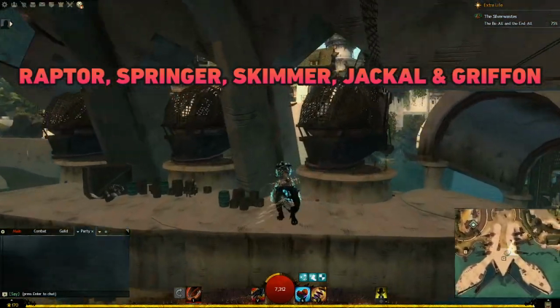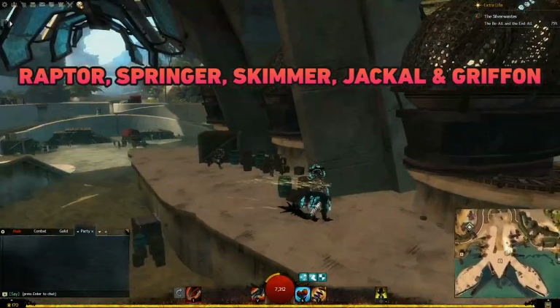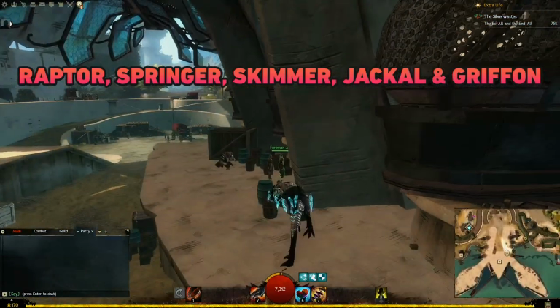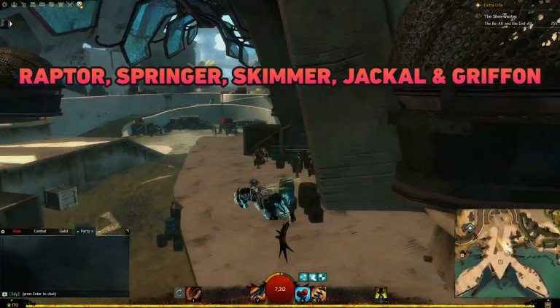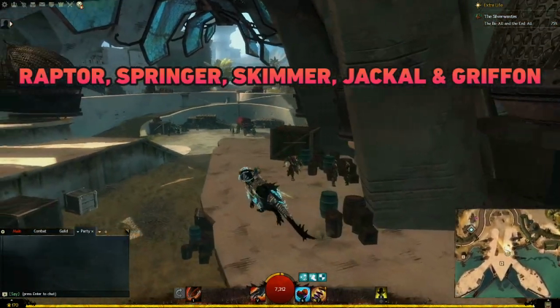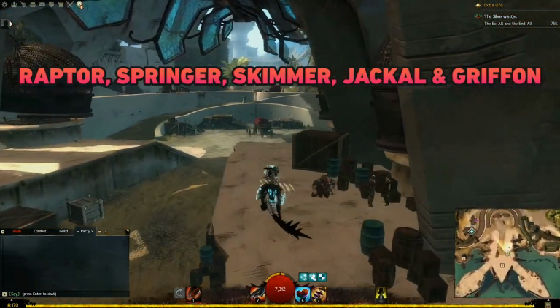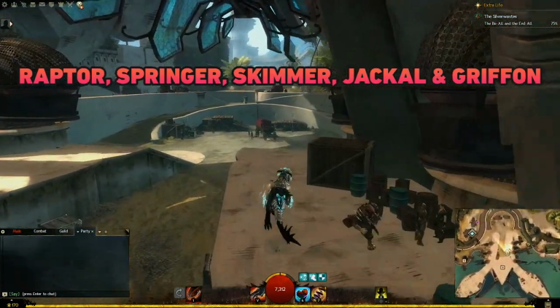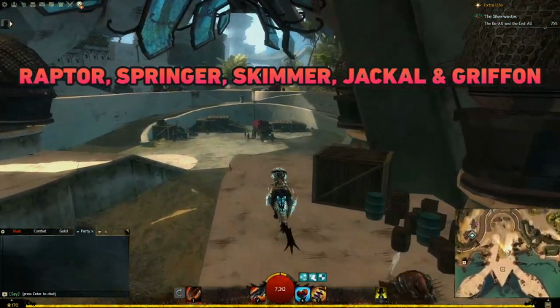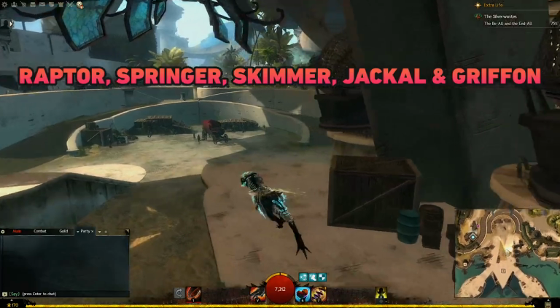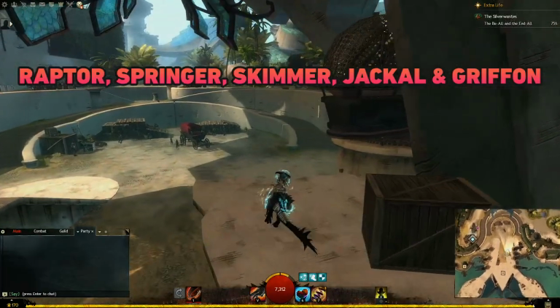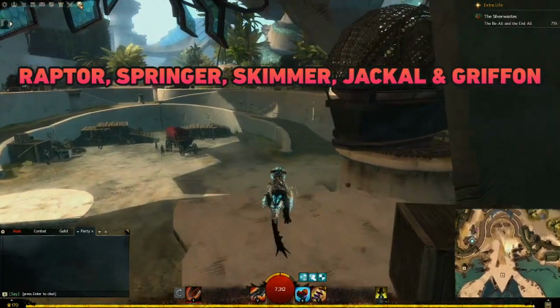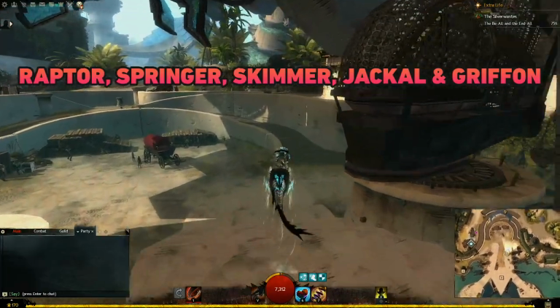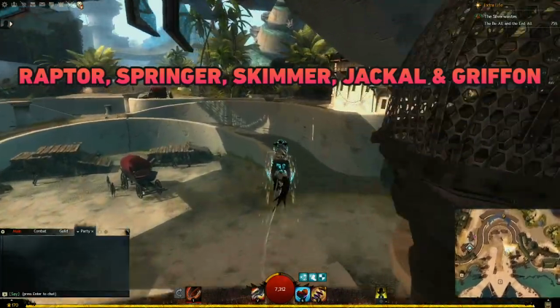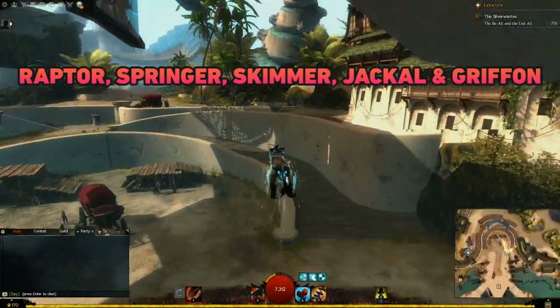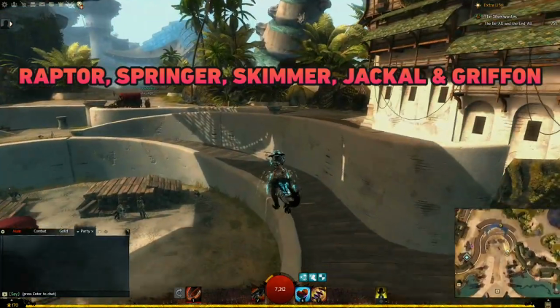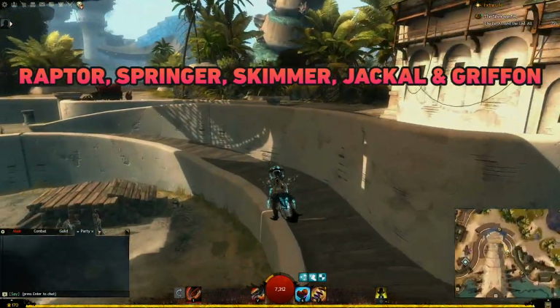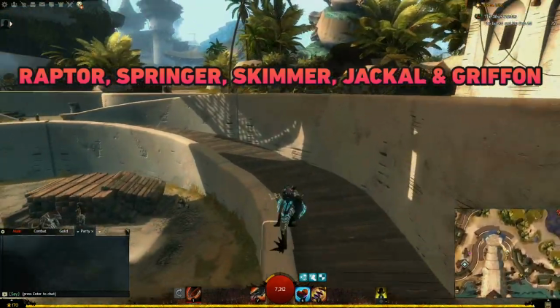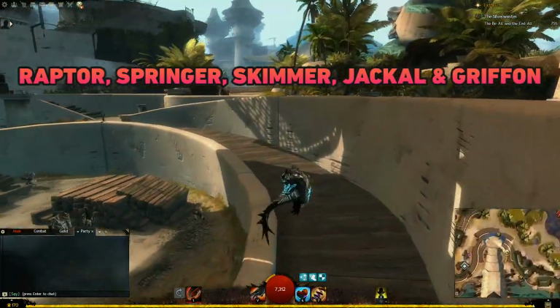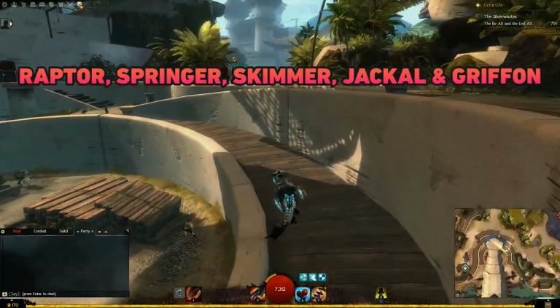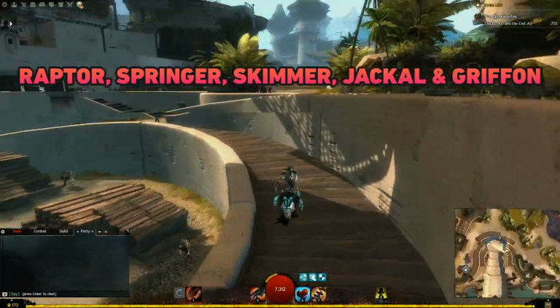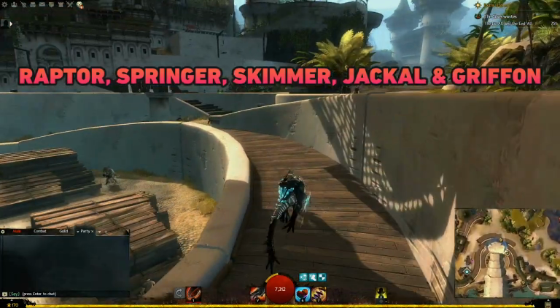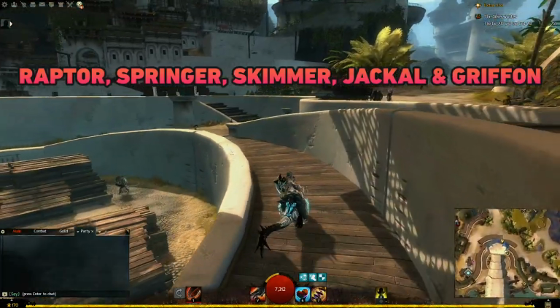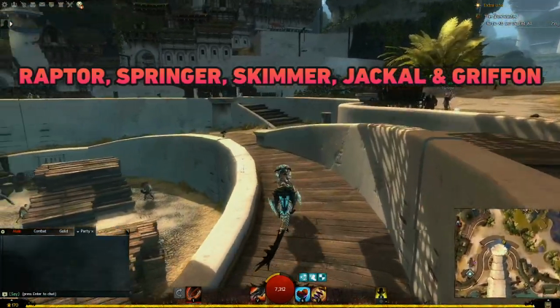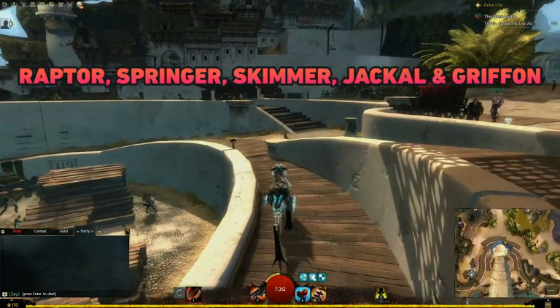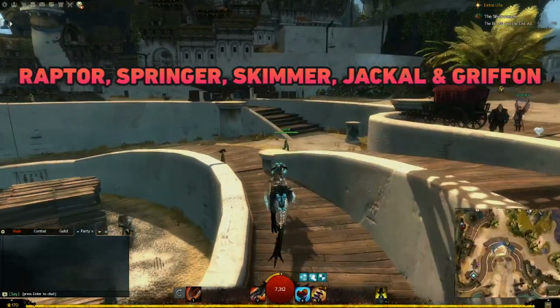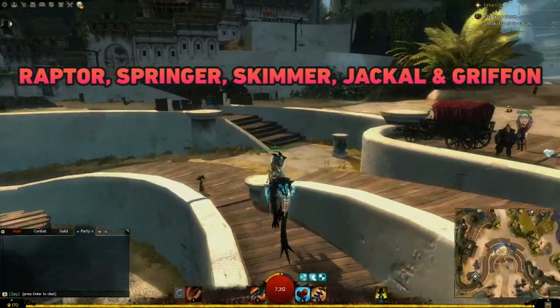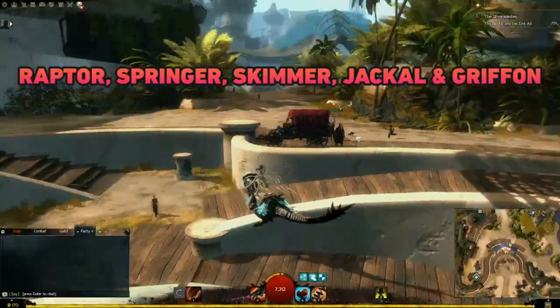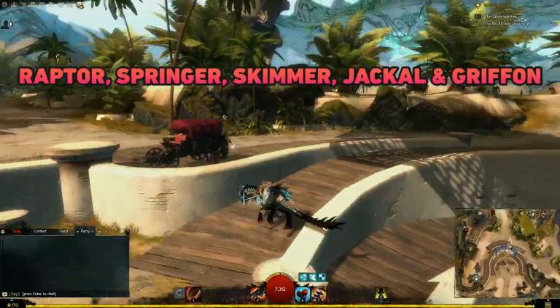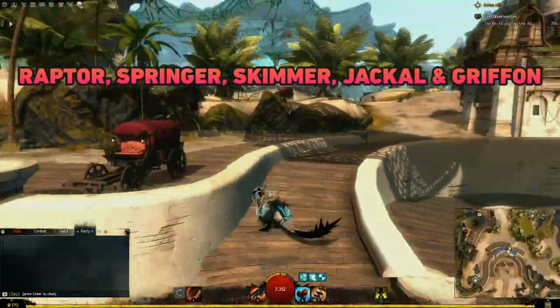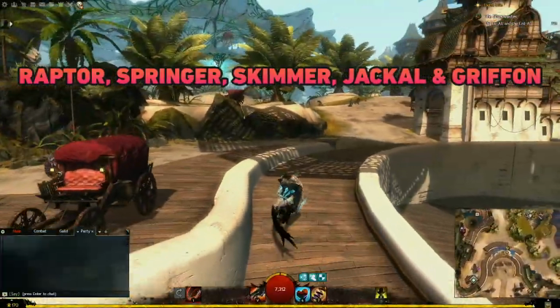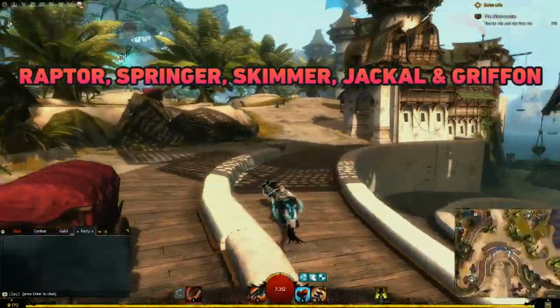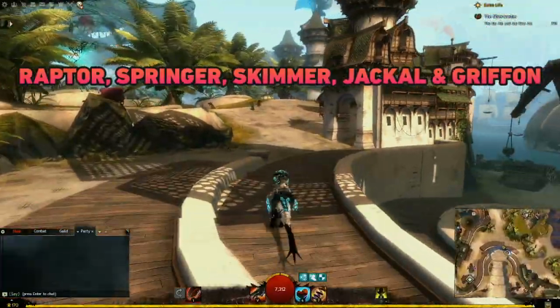The first is the Raptor mount, which requires you to complete the Sparking the Flame story mission — literally chapter one of Path of Fire. This mount allows you to leap long distances.